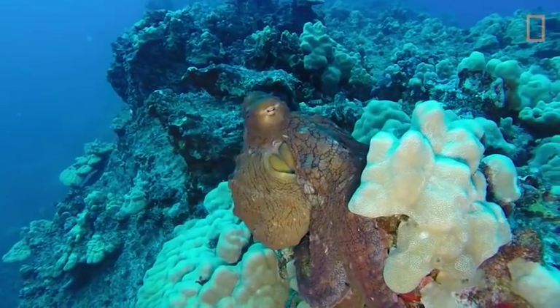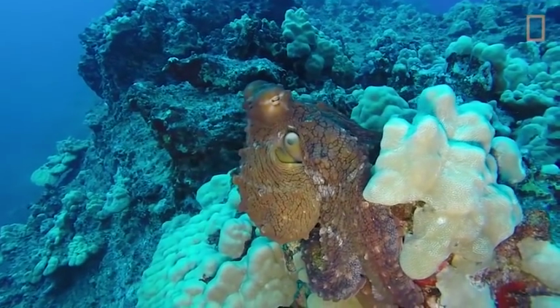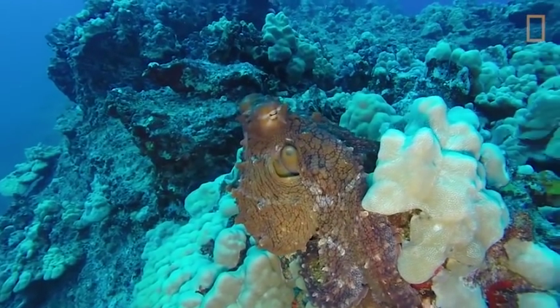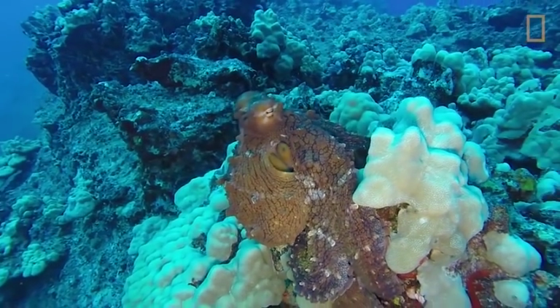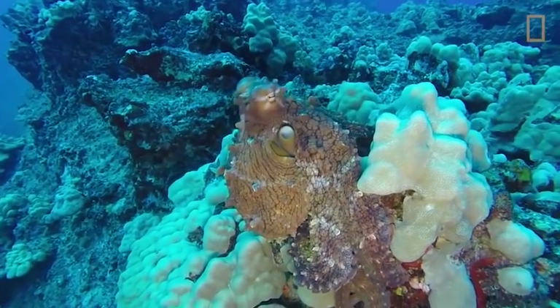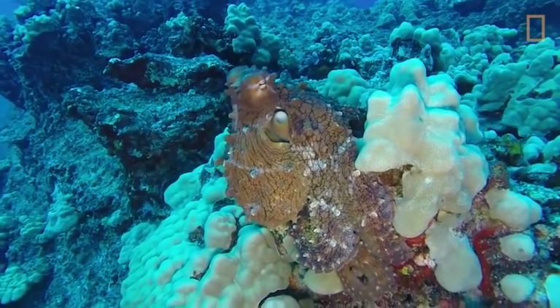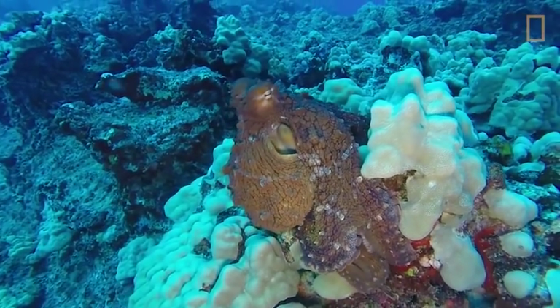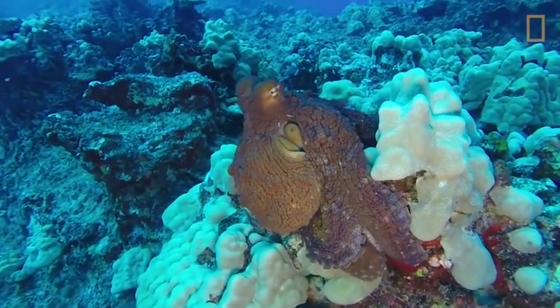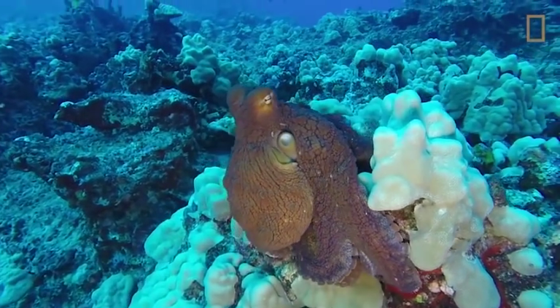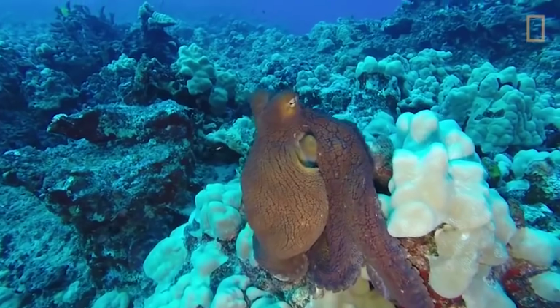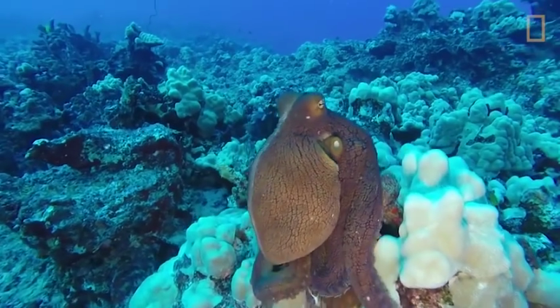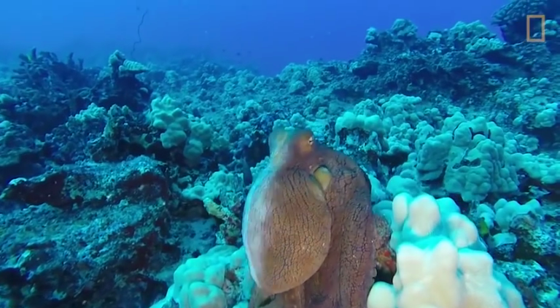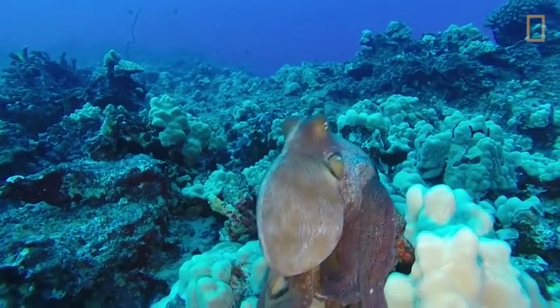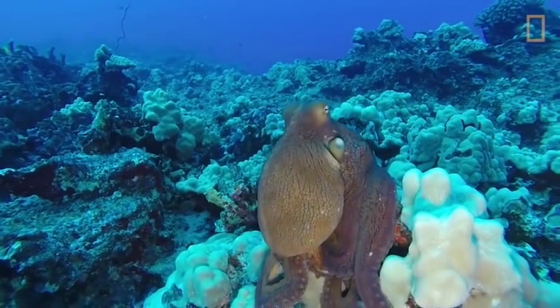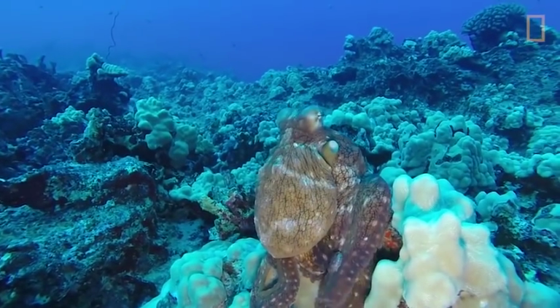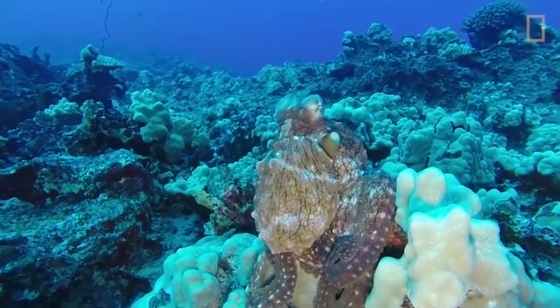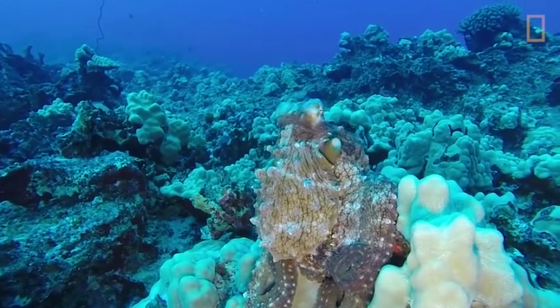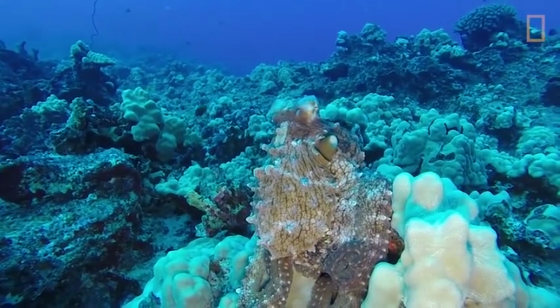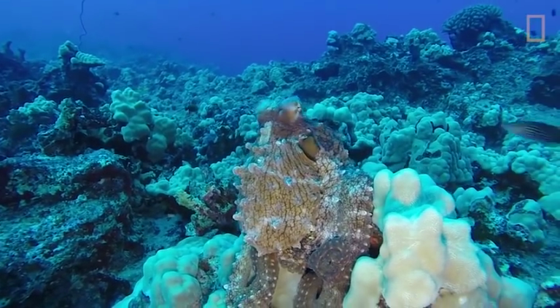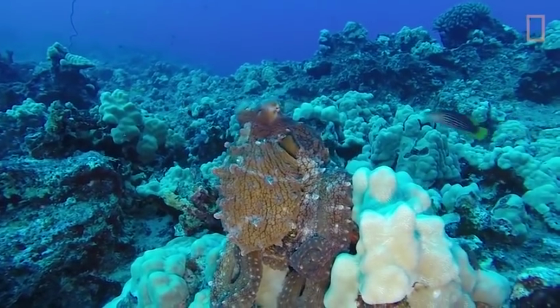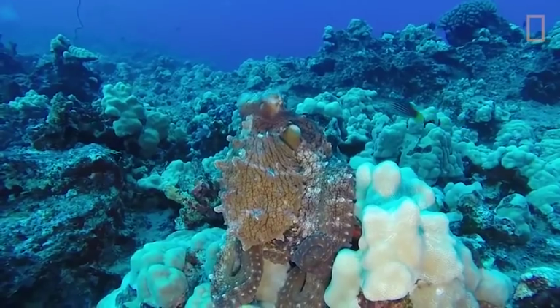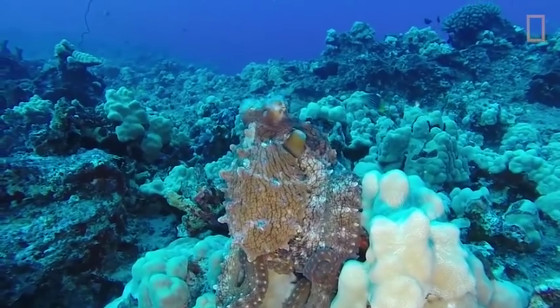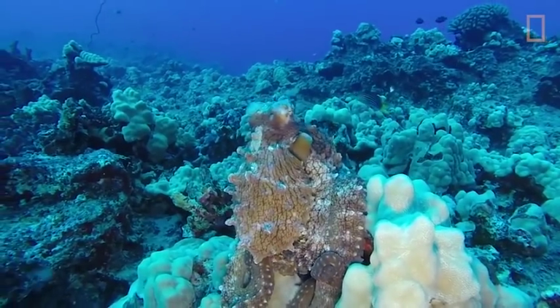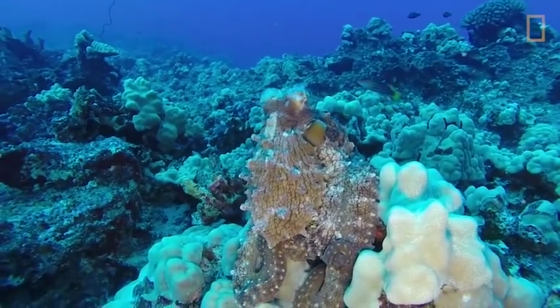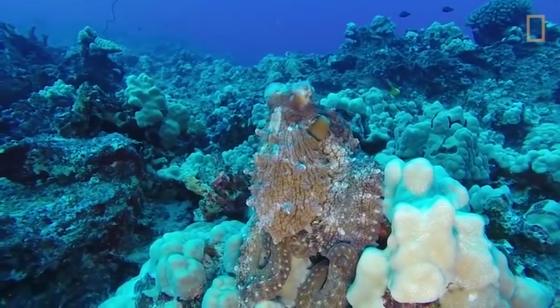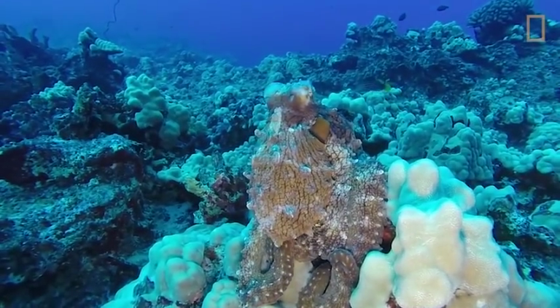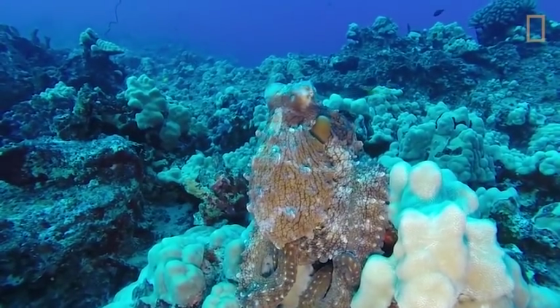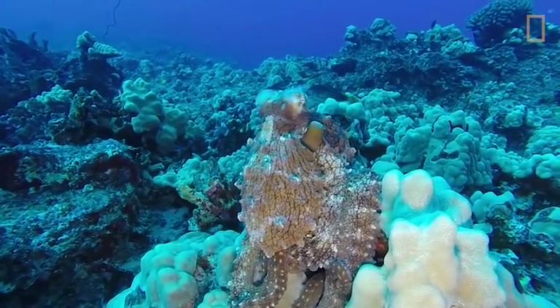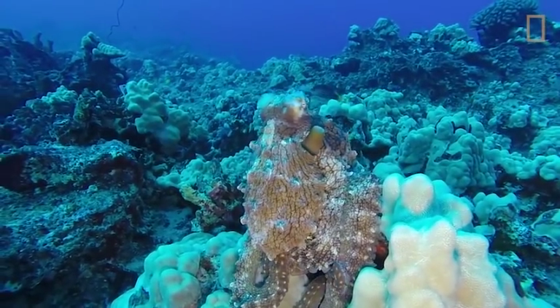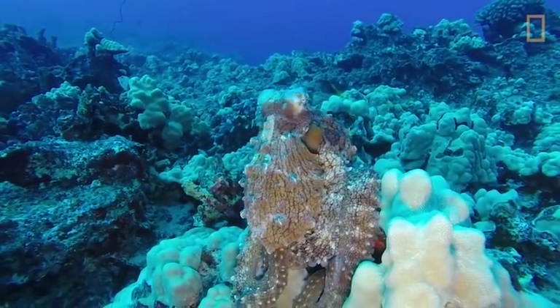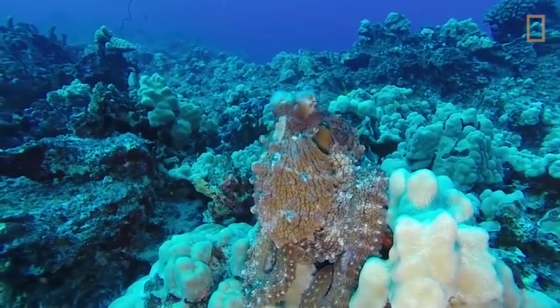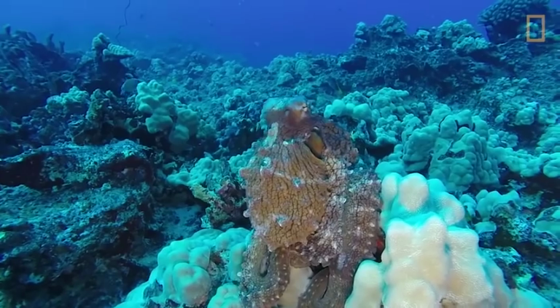In case you didn't know, an octopus uses camouflage as its first line of defense against predators. The invertebrate uses a network of pigment cells and muscles to change color, and it makes it so it instantly blends in with its surroundings.